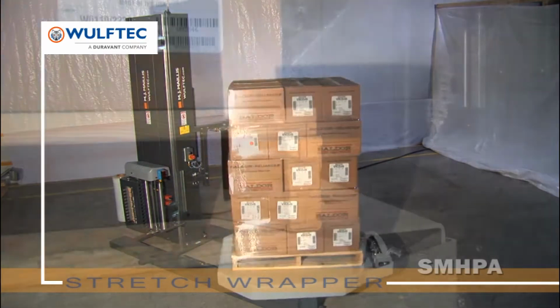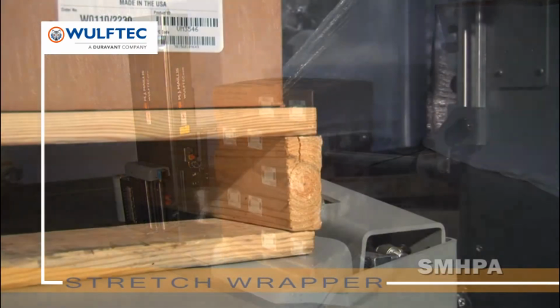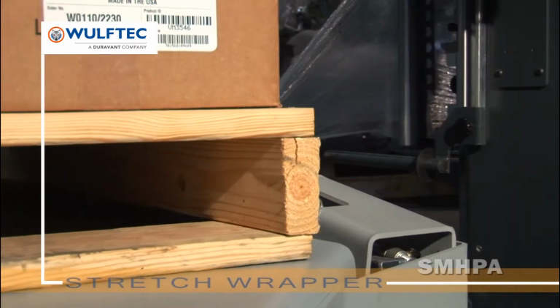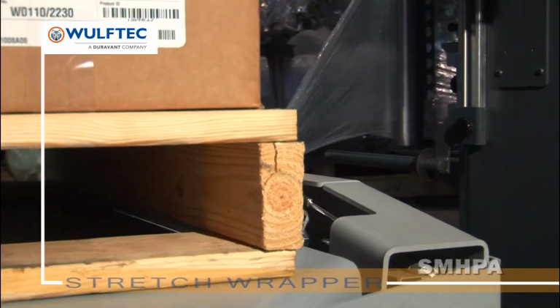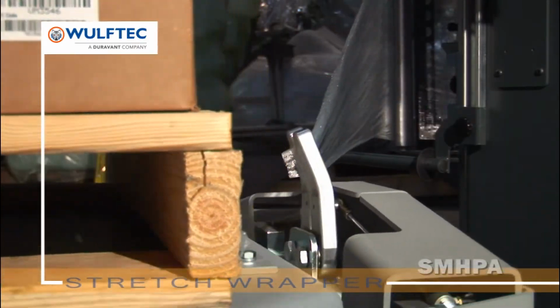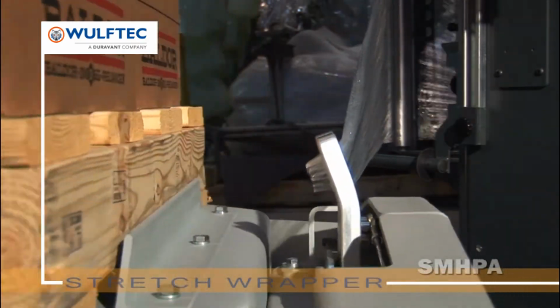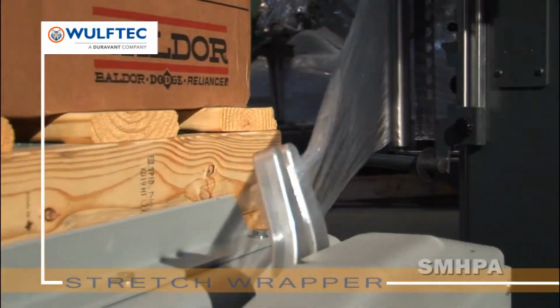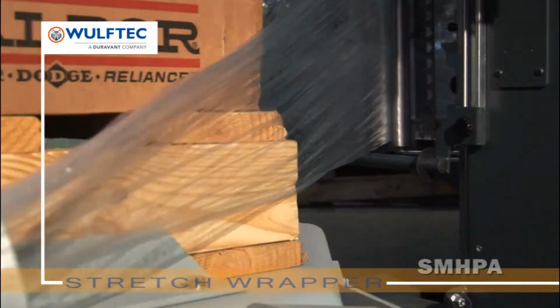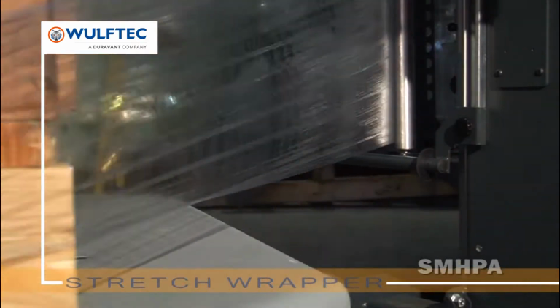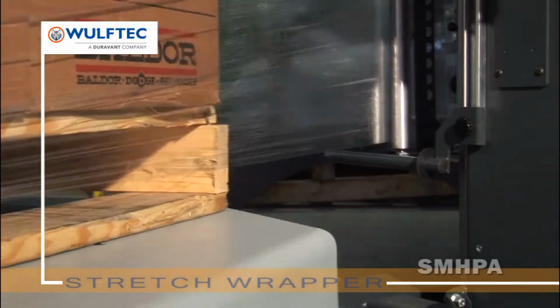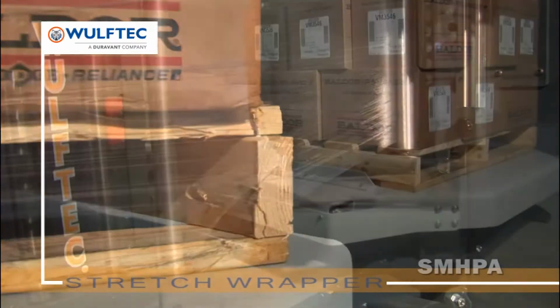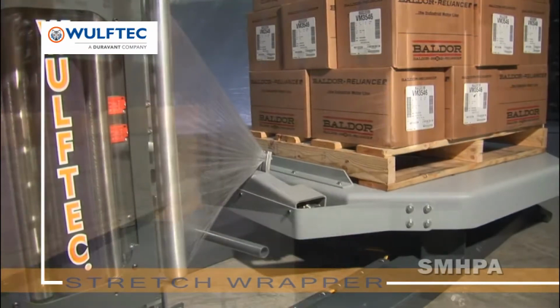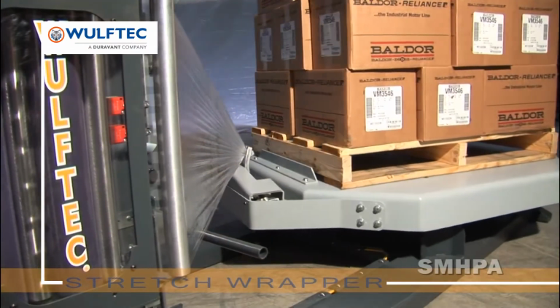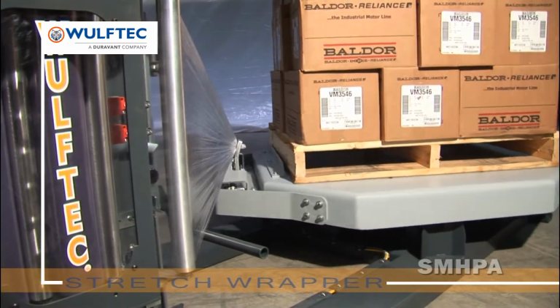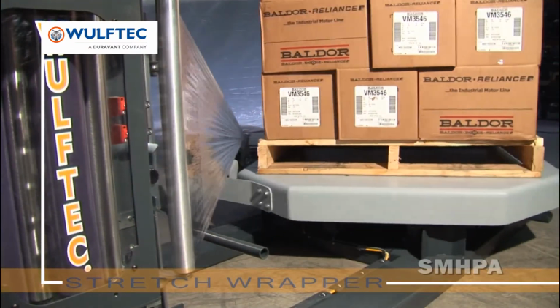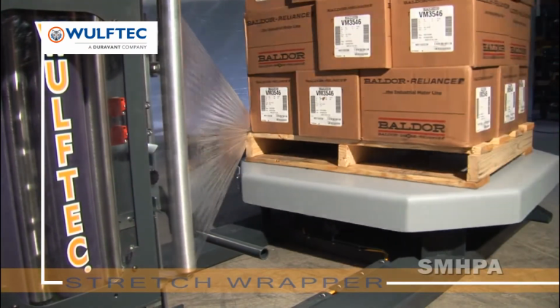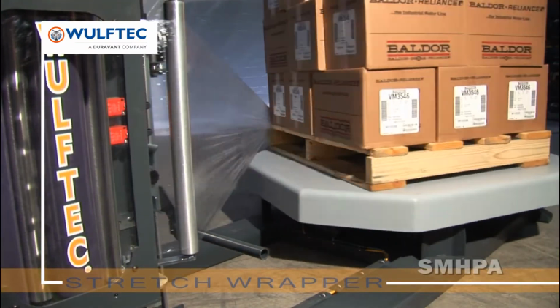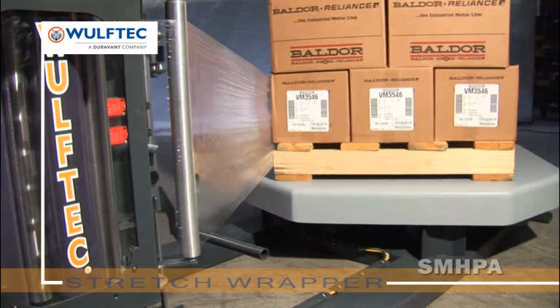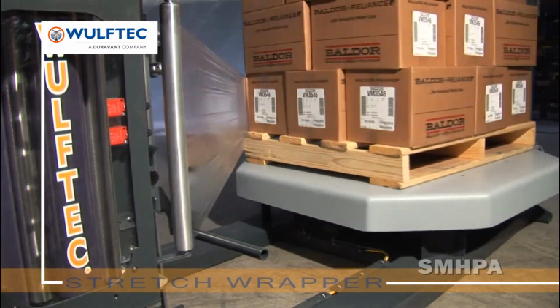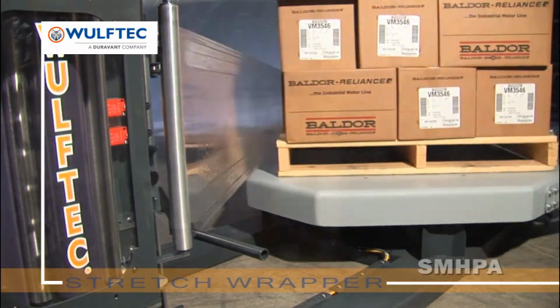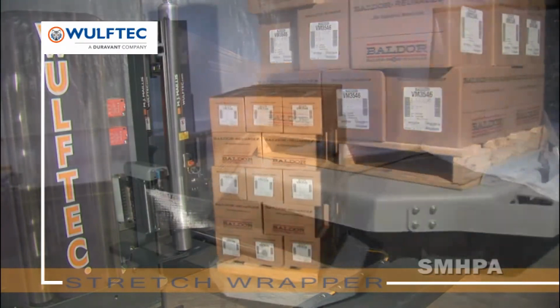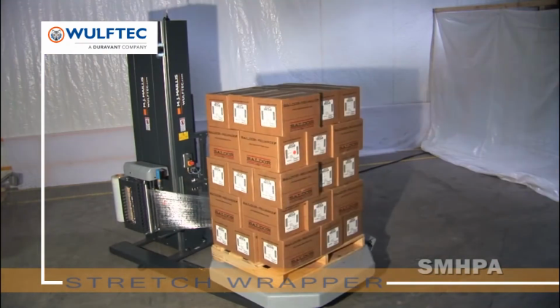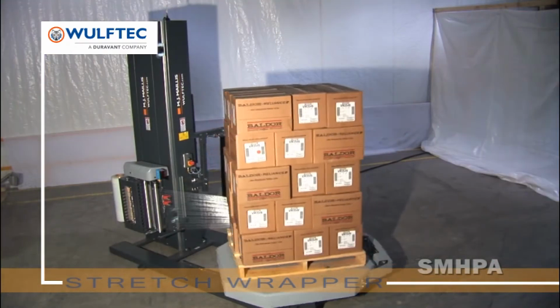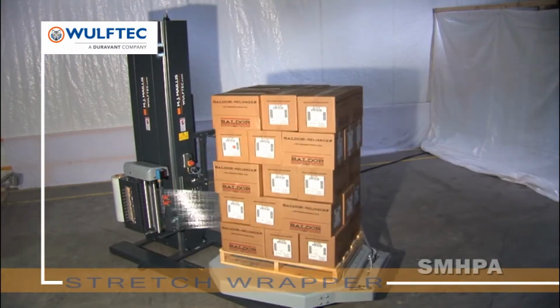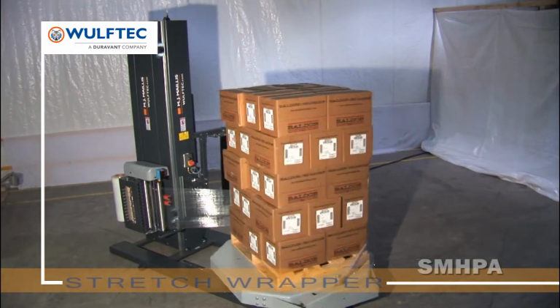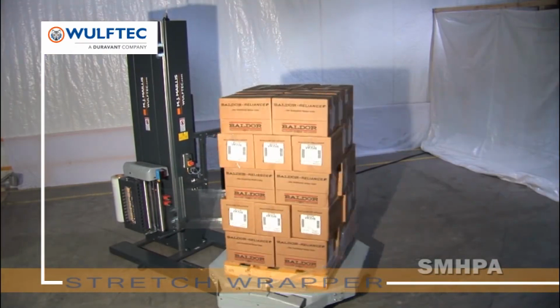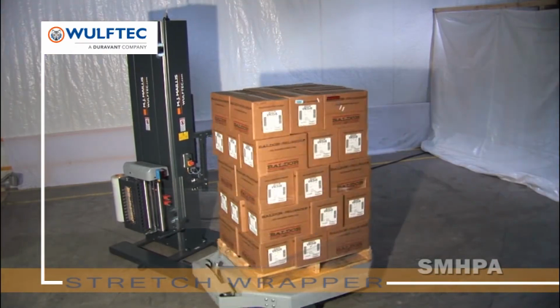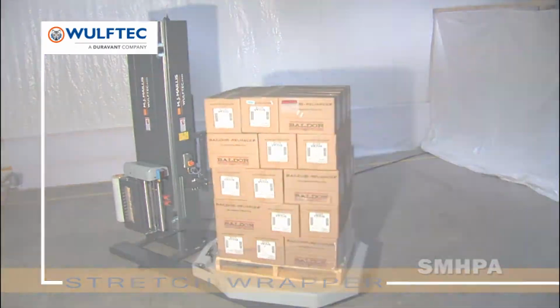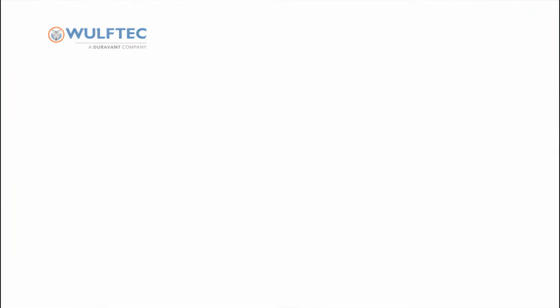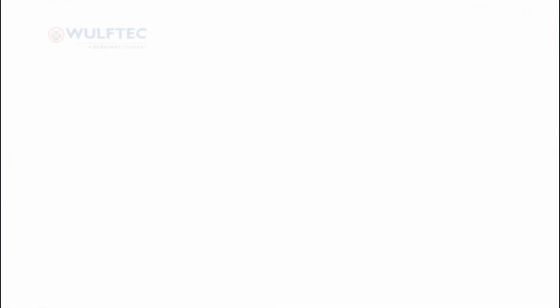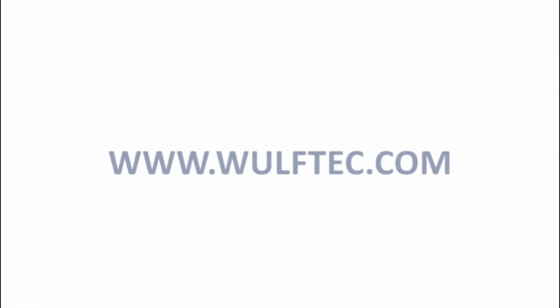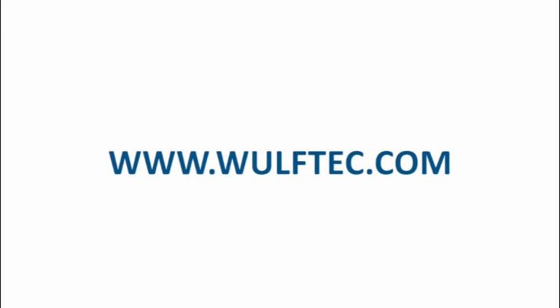Since all of our automated turntable stretch wrappers wrap 2 inches from the turntable, you are guaranteeing the product is properly secured to the pallet, resulting in a pallet that is more stable for transport and therefore less damage. We are Wolf-Tech and we fear no packaging challenge.